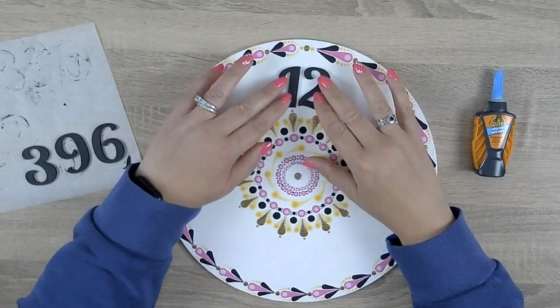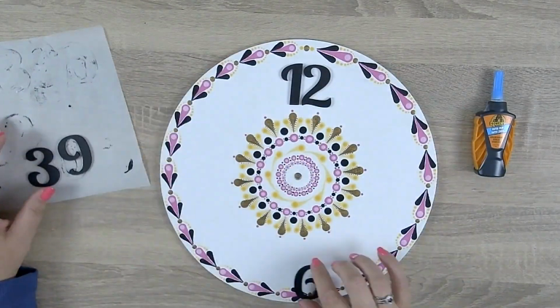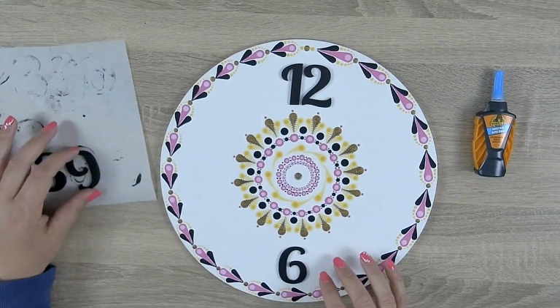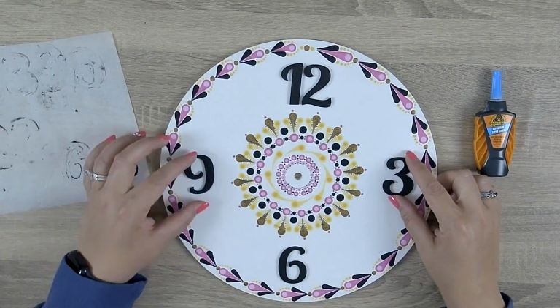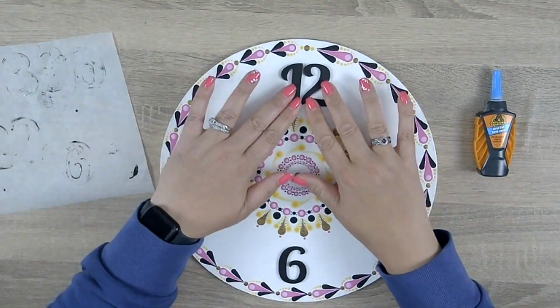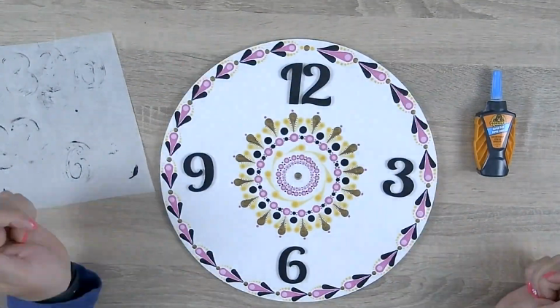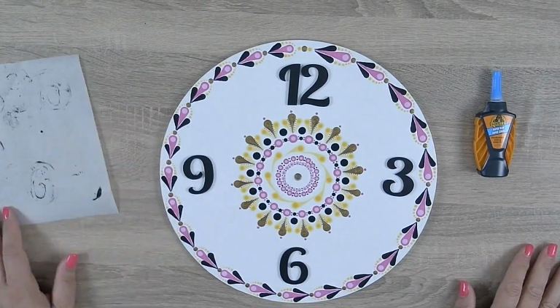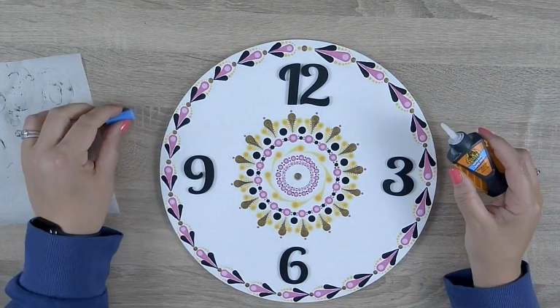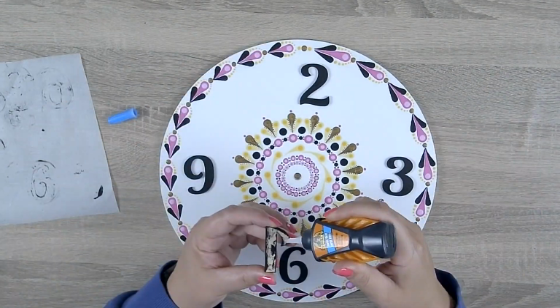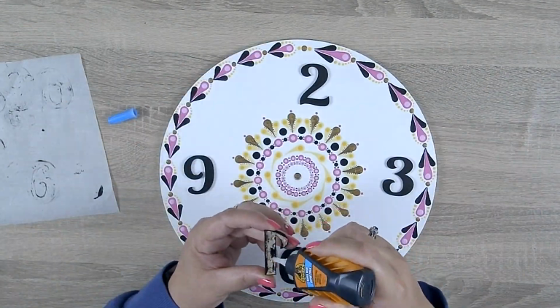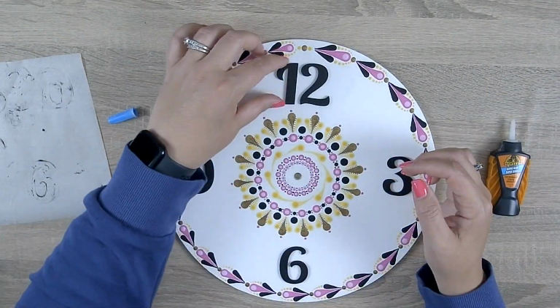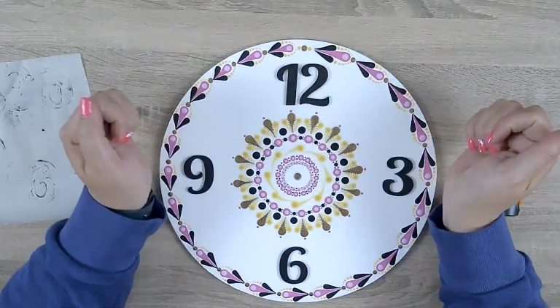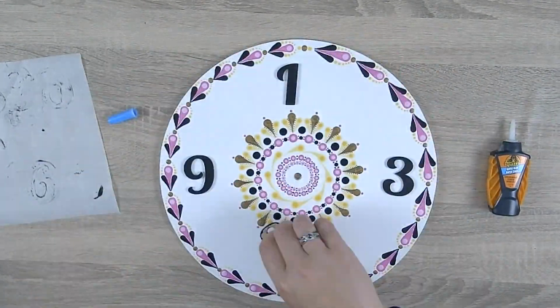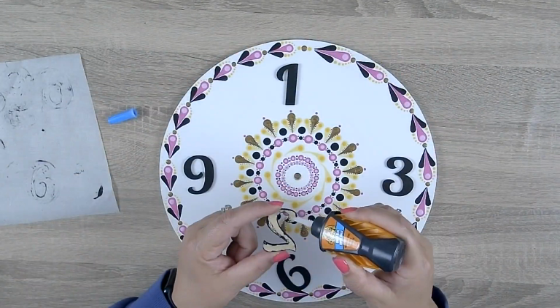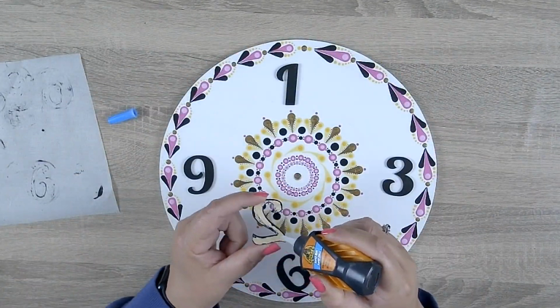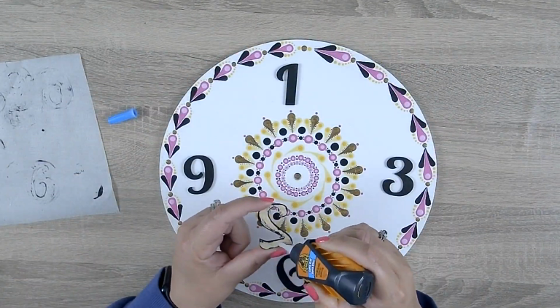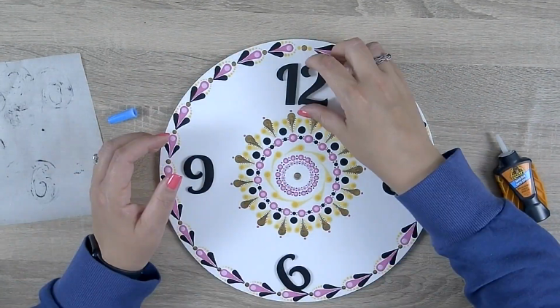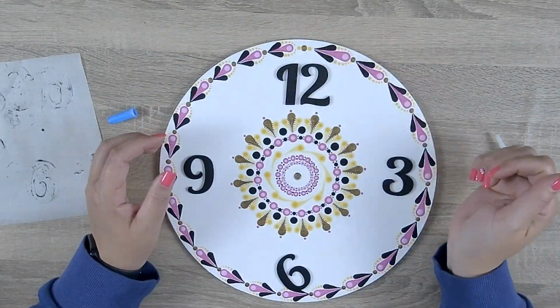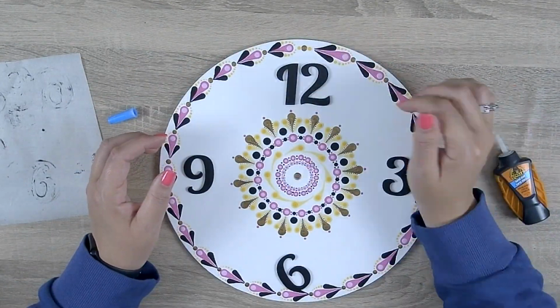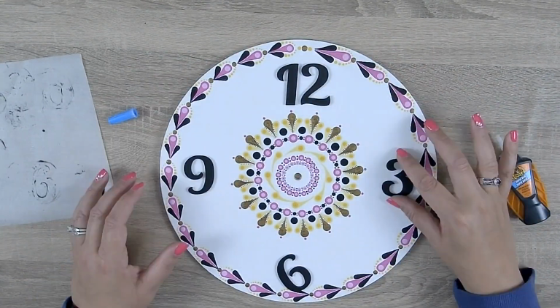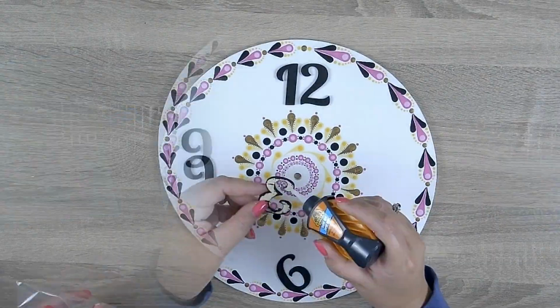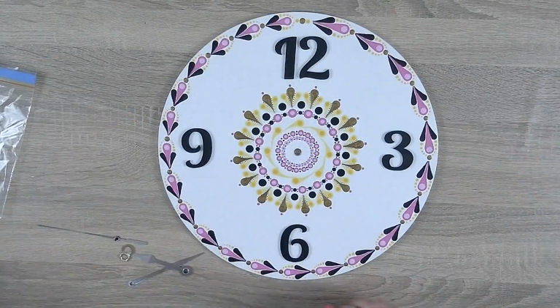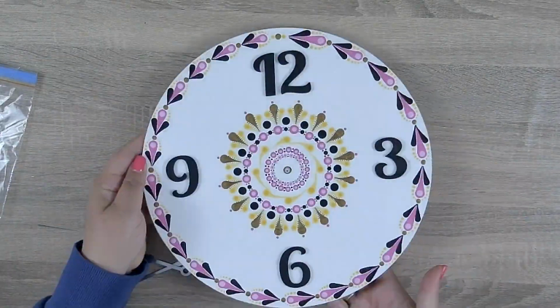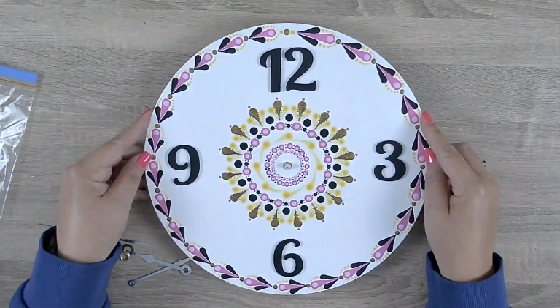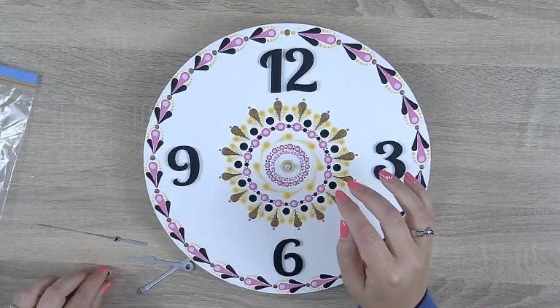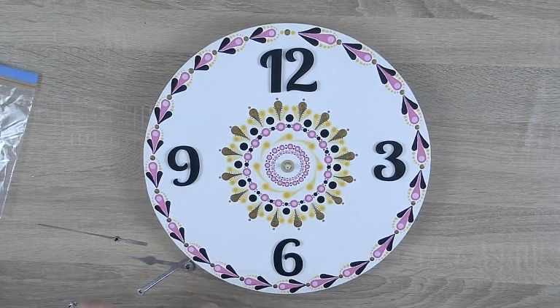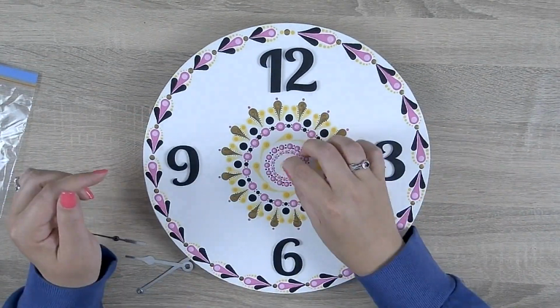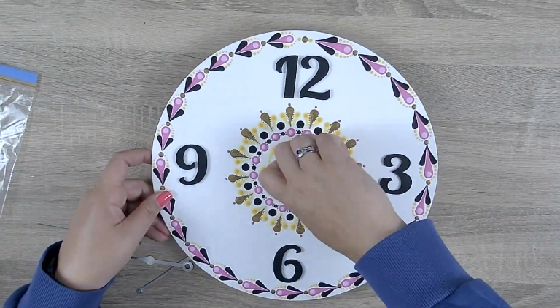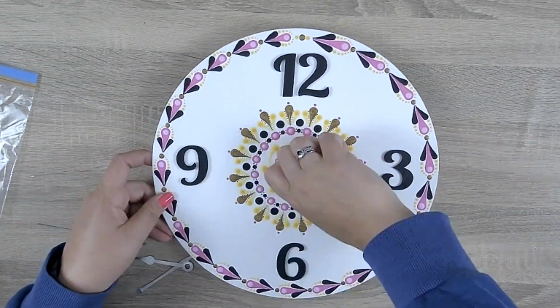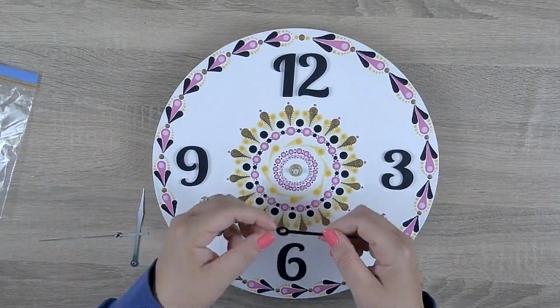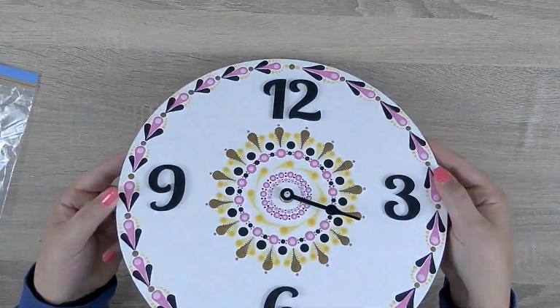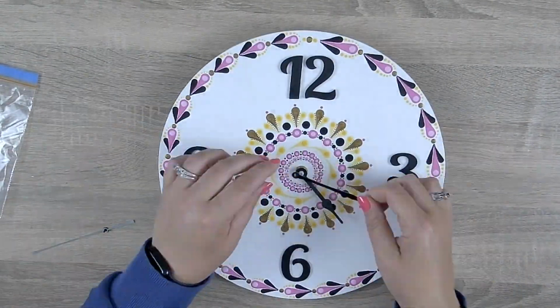Once I've let the paint dry I'll seal this piece with two thin coats of varnish and then I'm going to glue down the numbers with gorilla glue and carefully attach the mechanism back onto this clock.